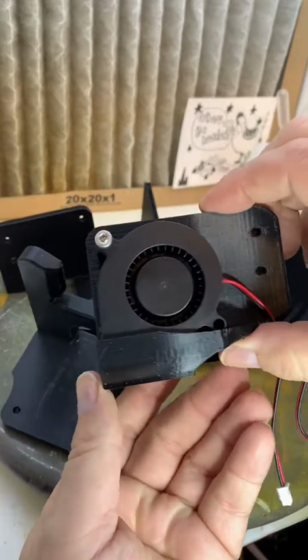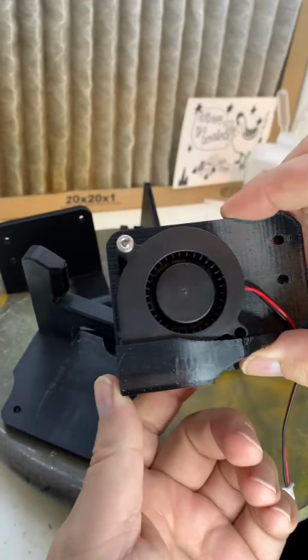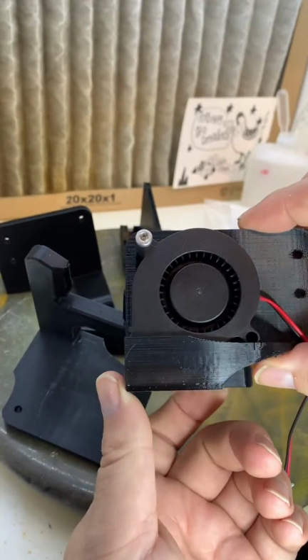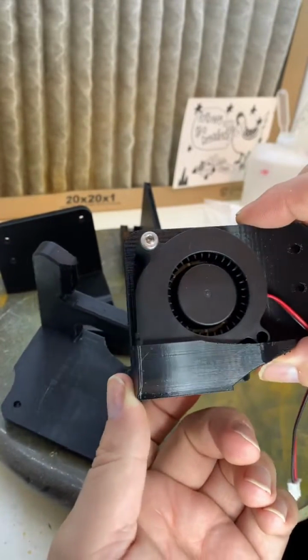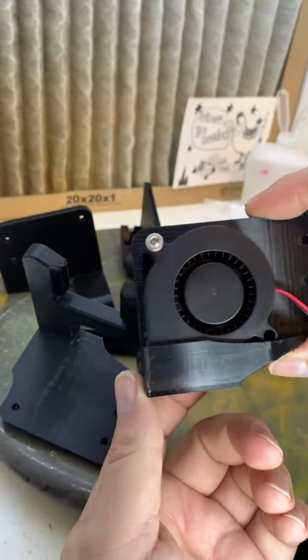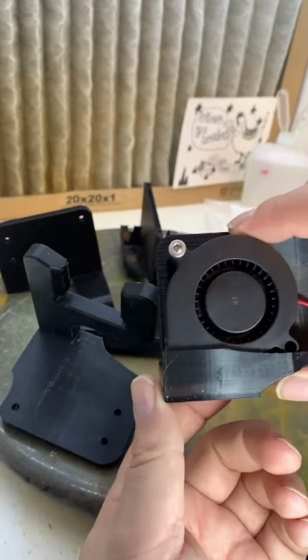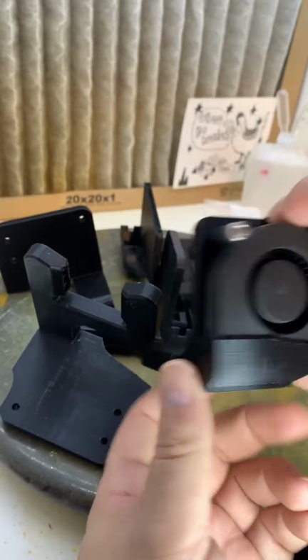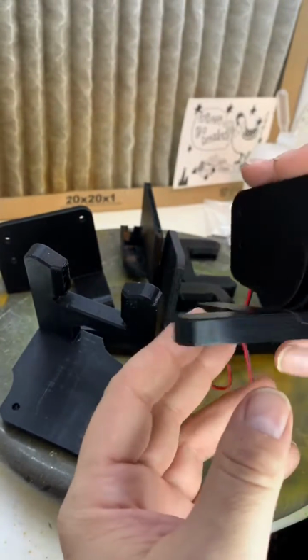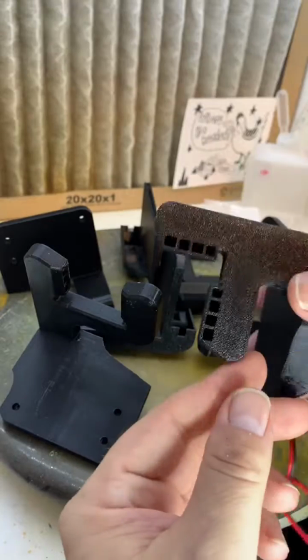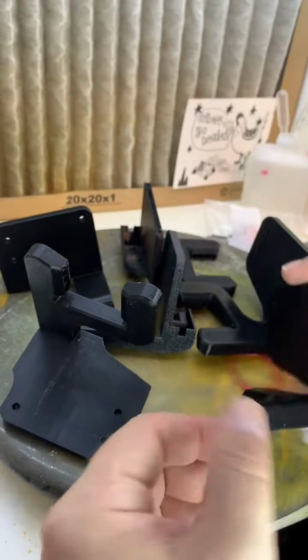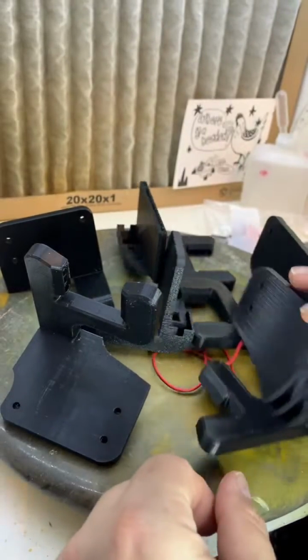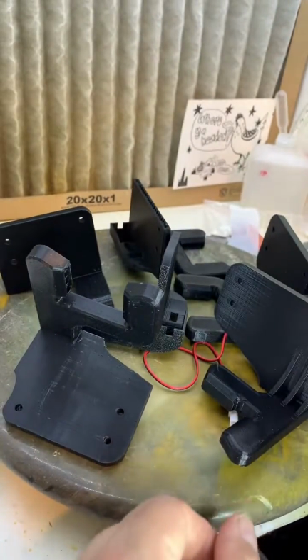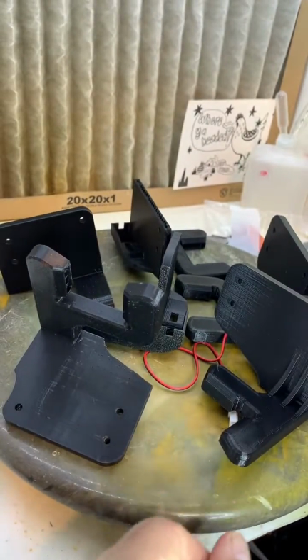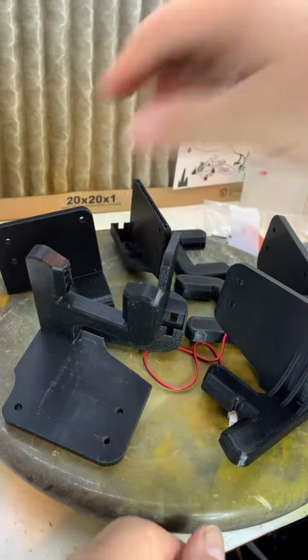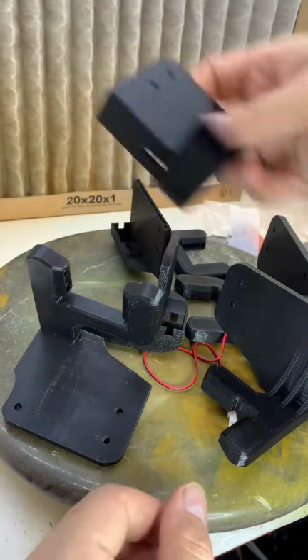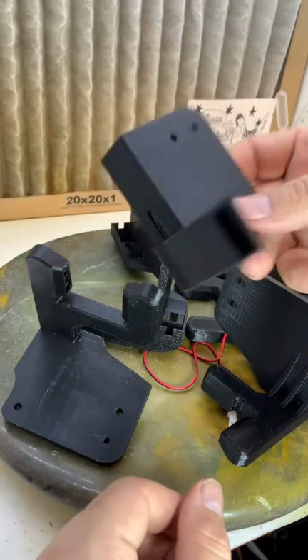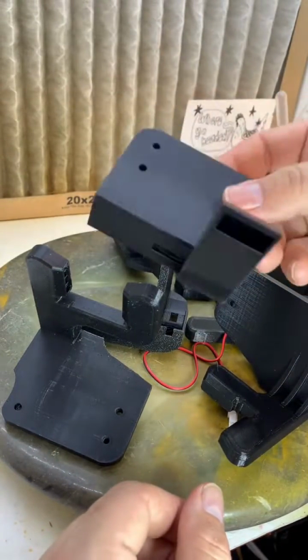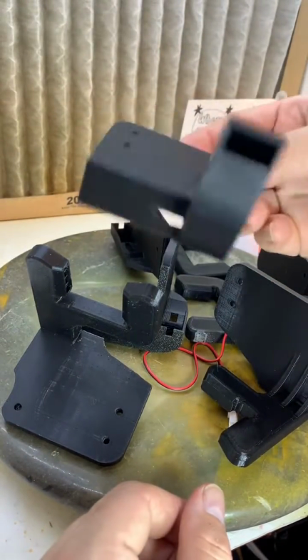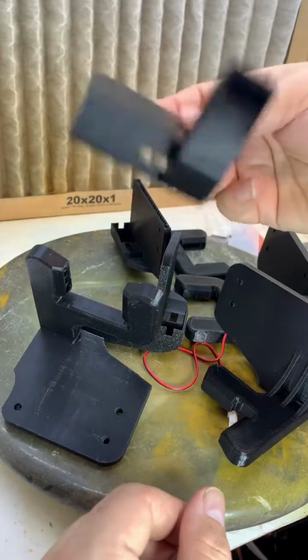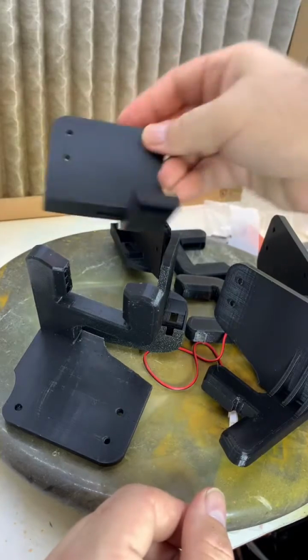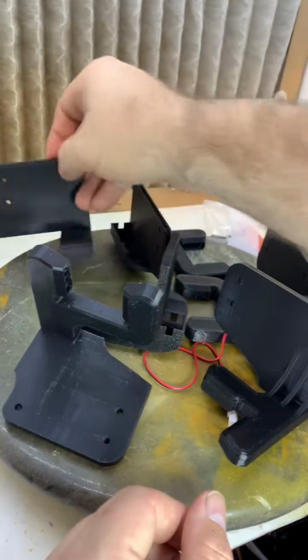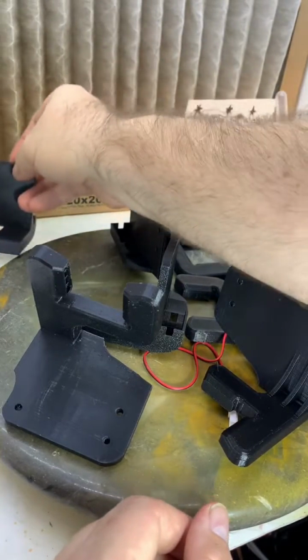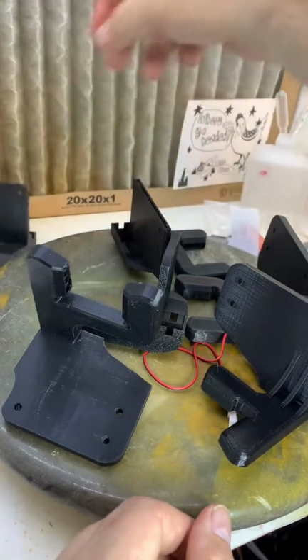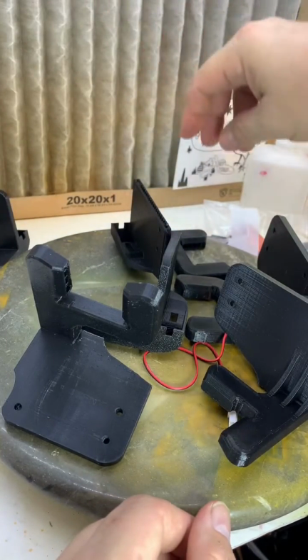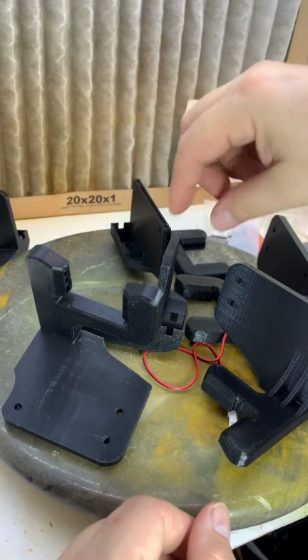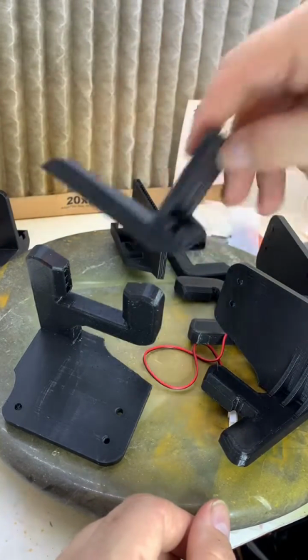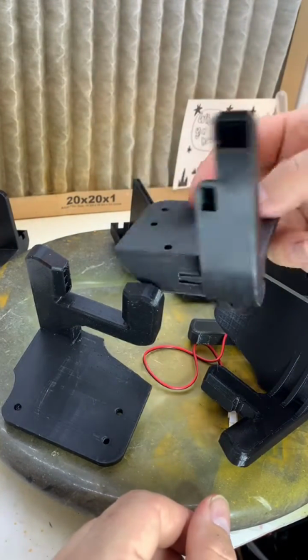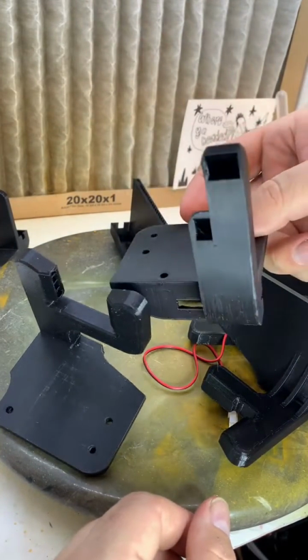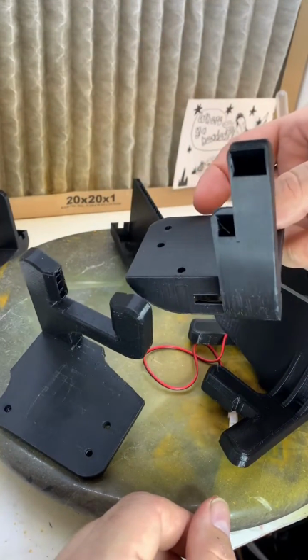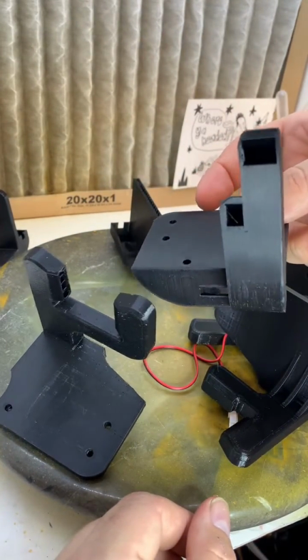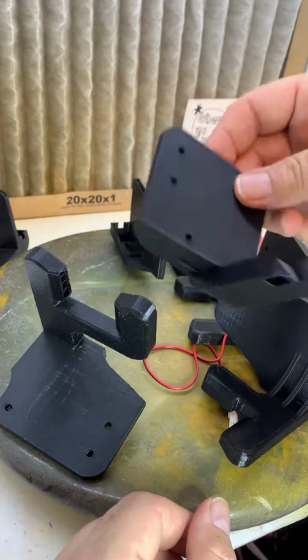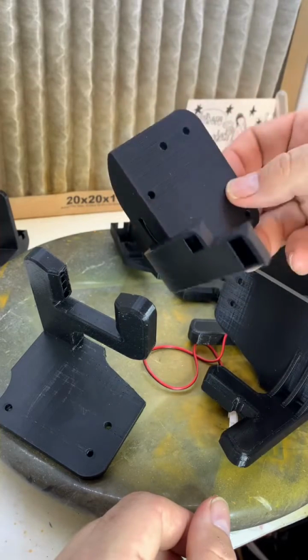The first iteration was what was shared on Thingiverse. I redesigned it a little, added more vents, and spread them out so it had more even airflow.